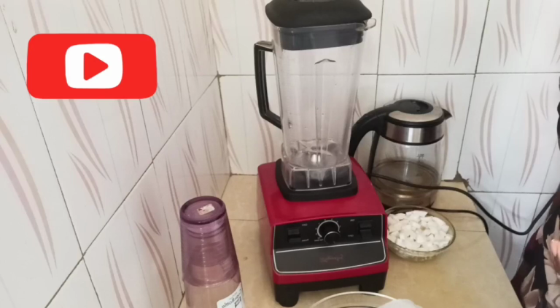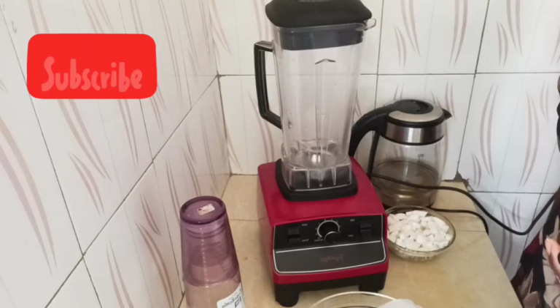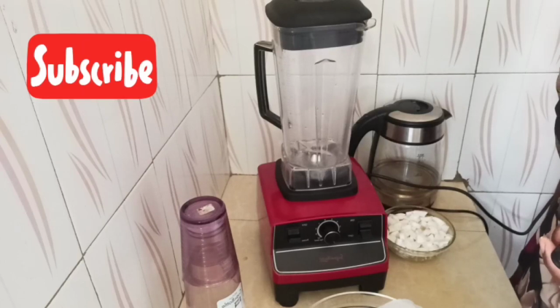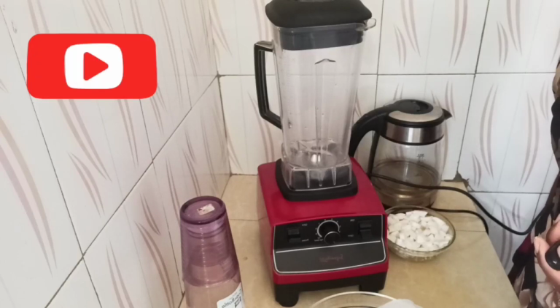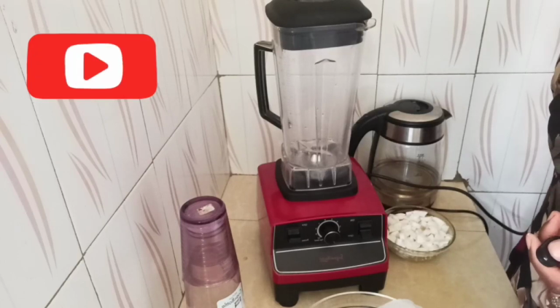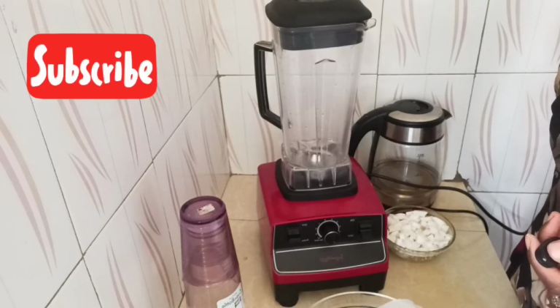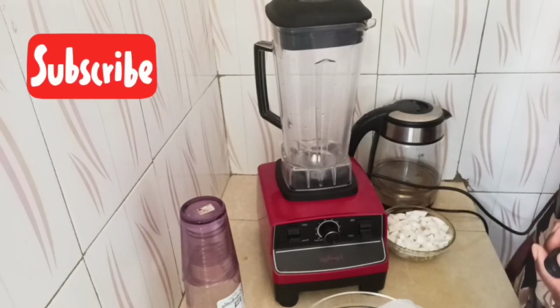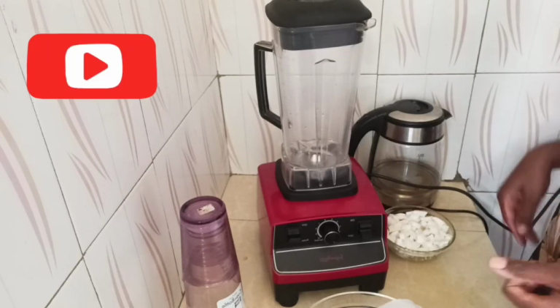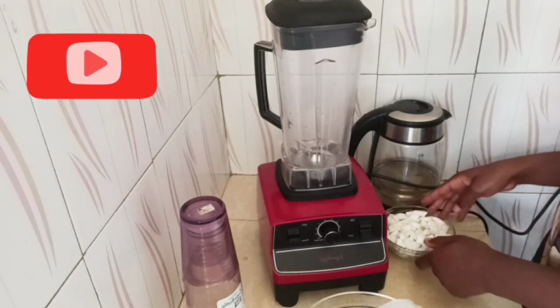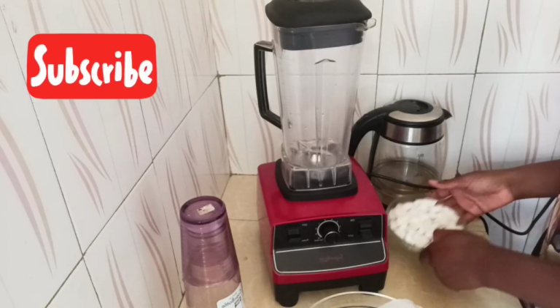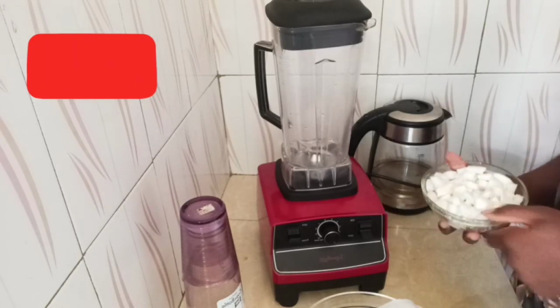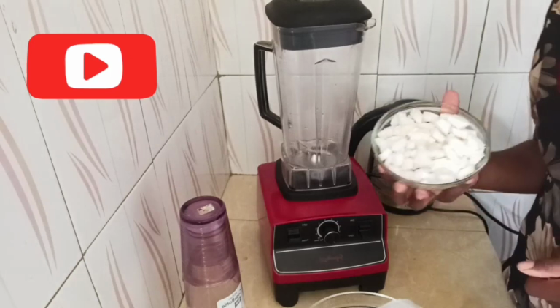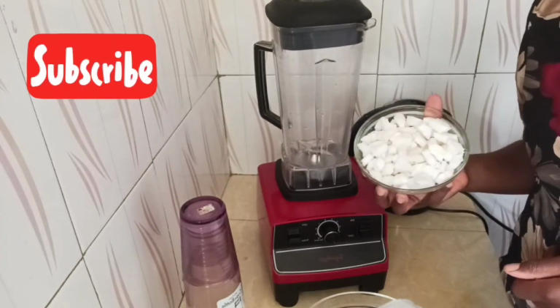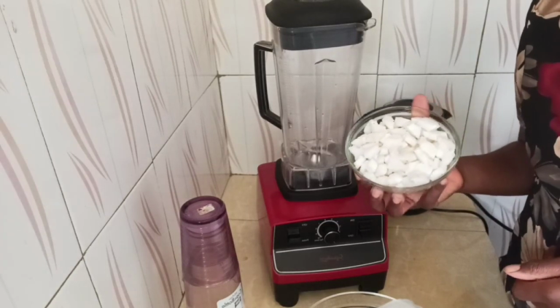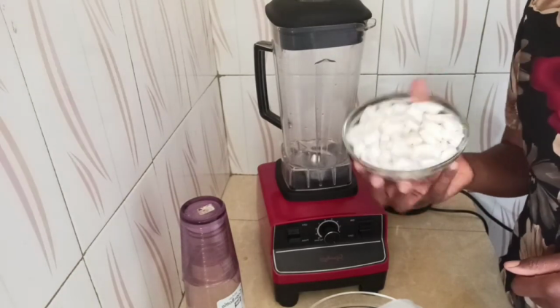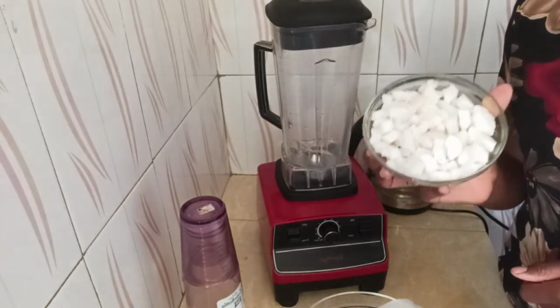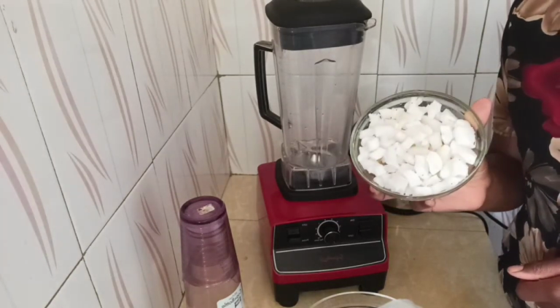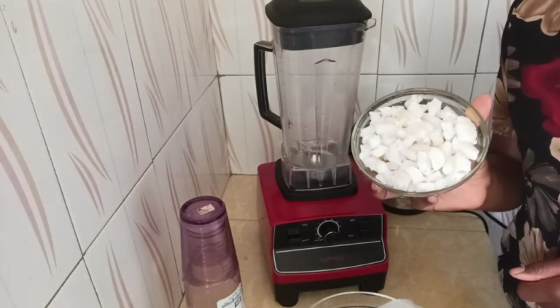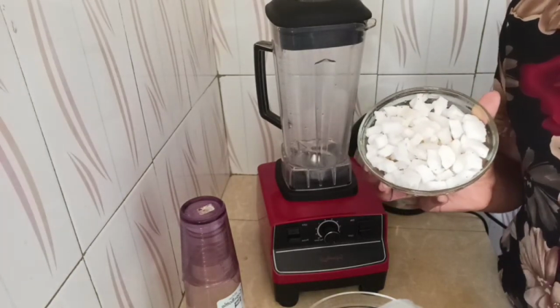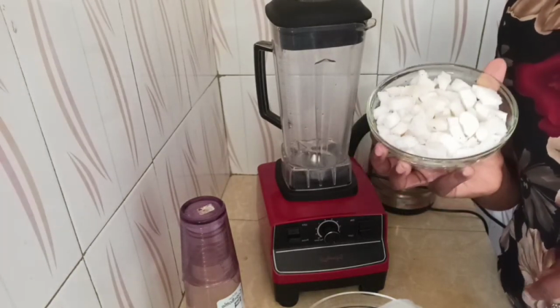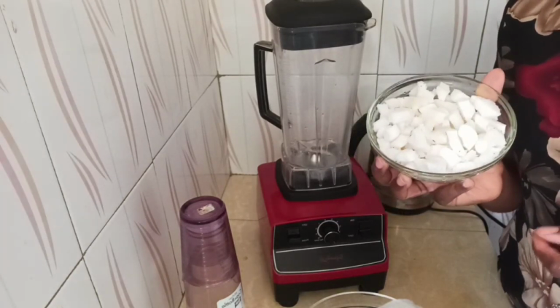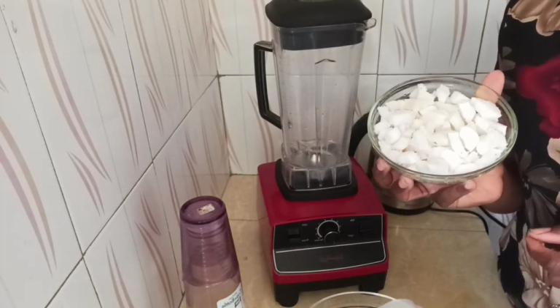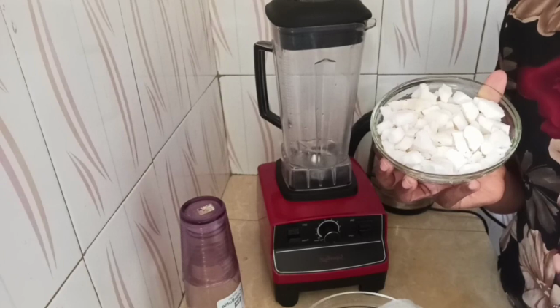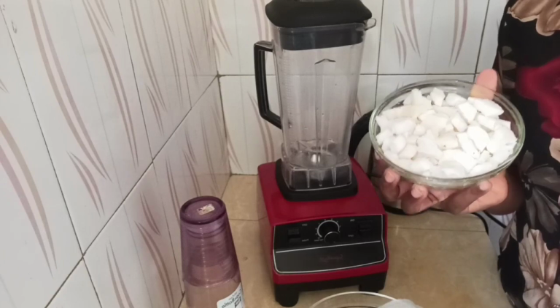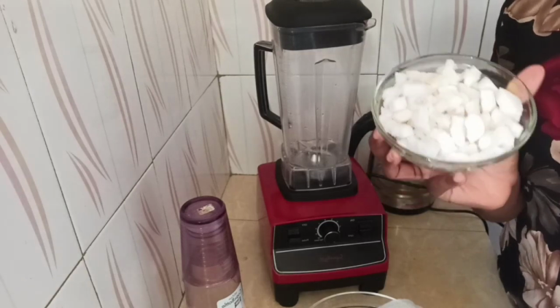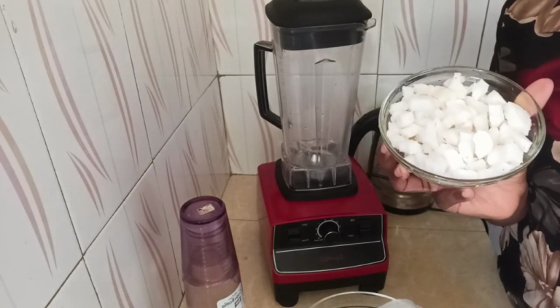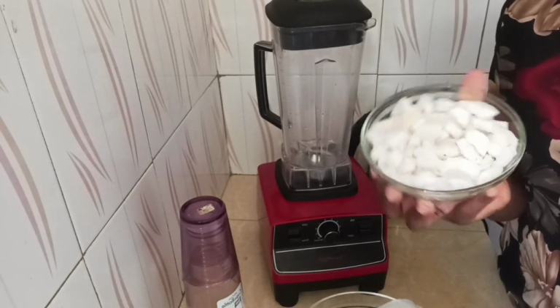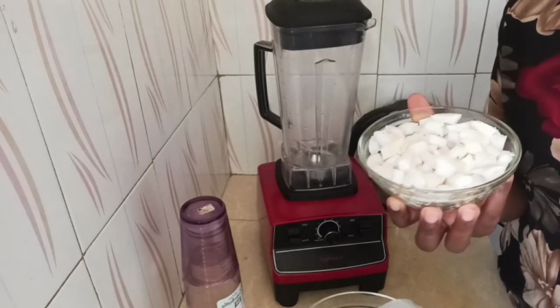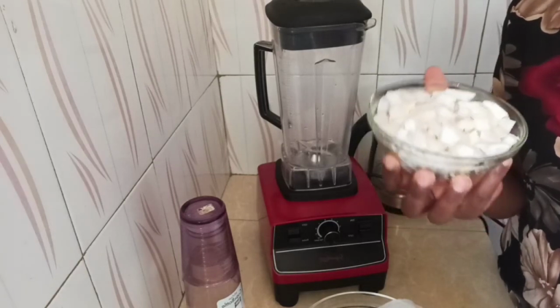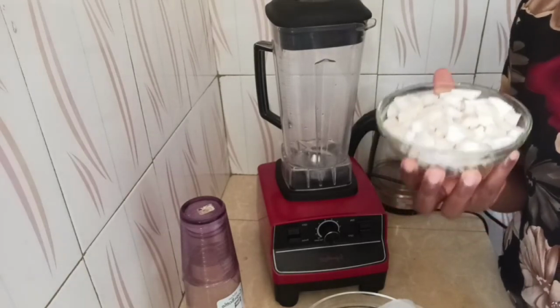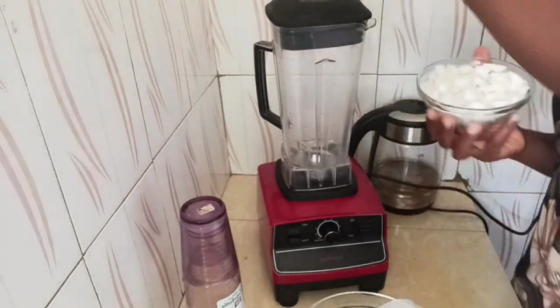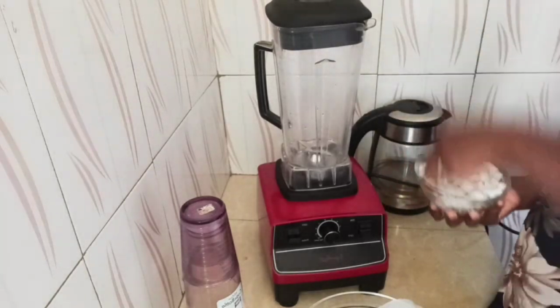Hi everyone, welcome to Eden Outpost Kitchen. Today we are making coconut milk. I have my coconuts here — I've already removed the husk, rinsed them, and they are ready to go into the blender.